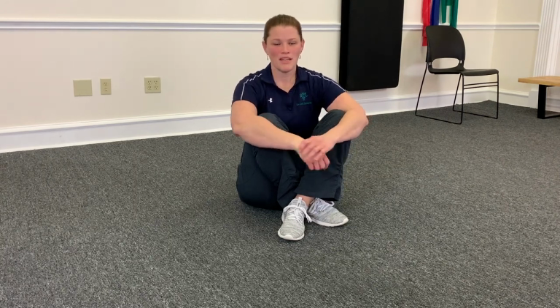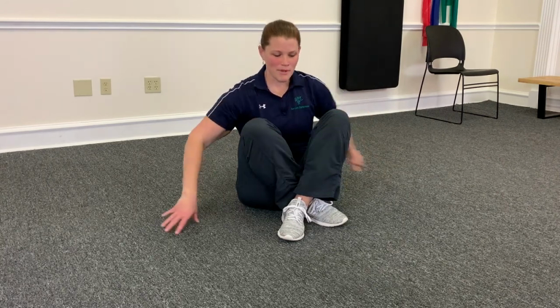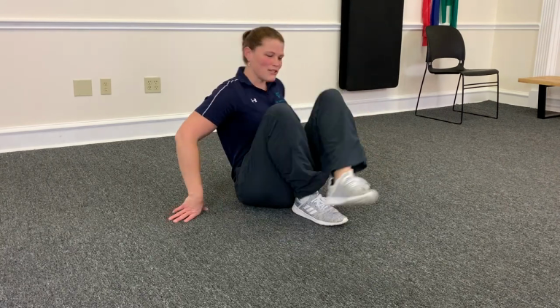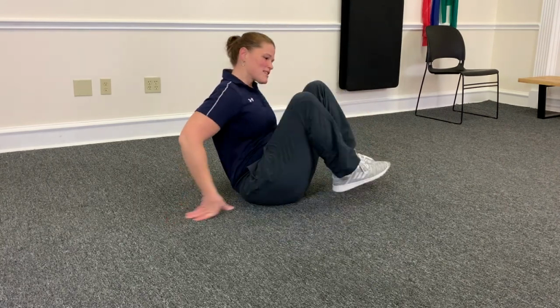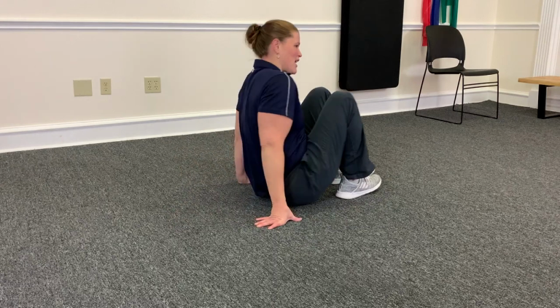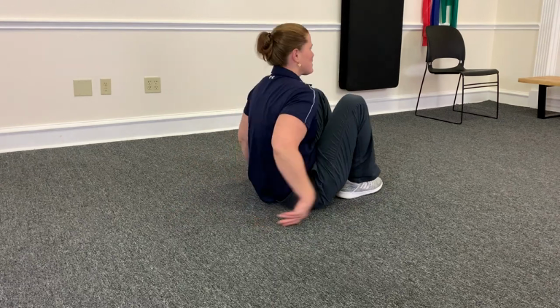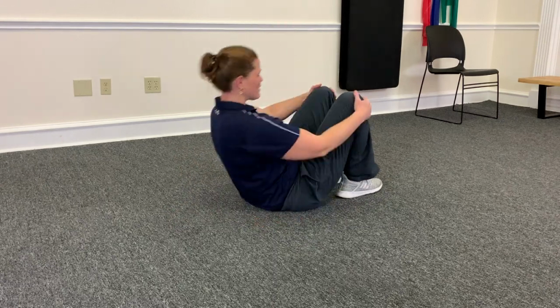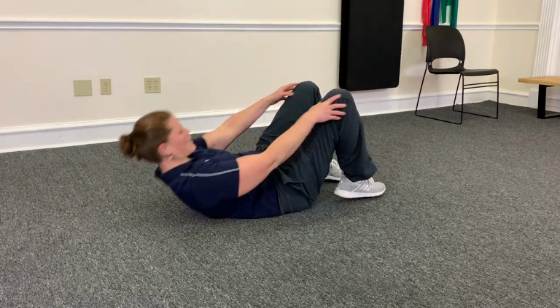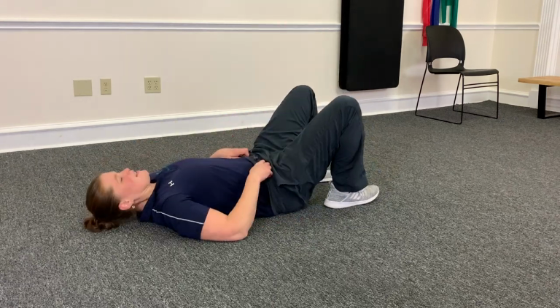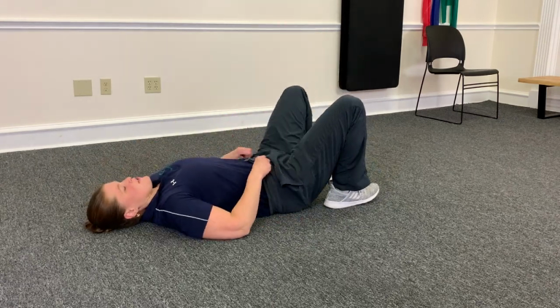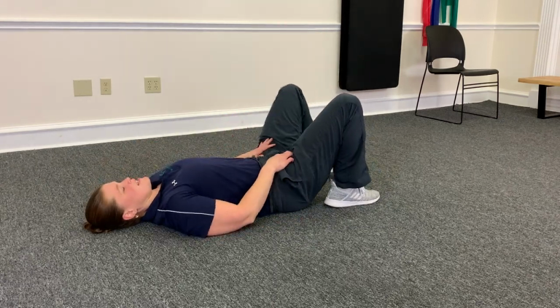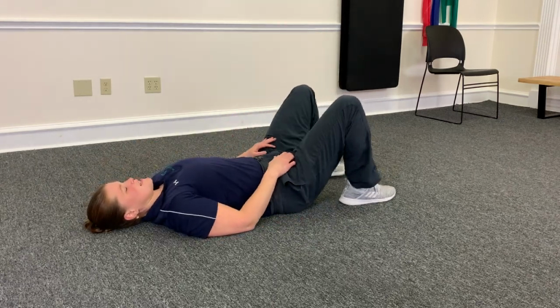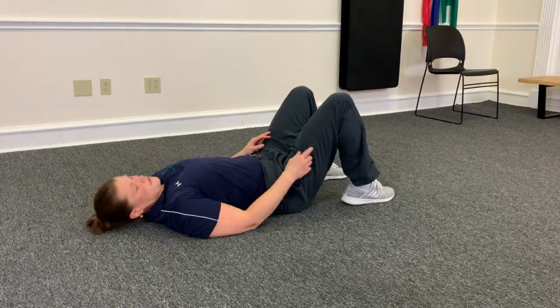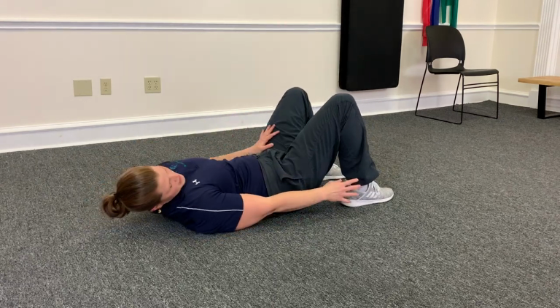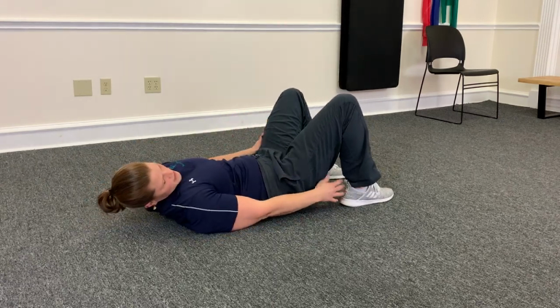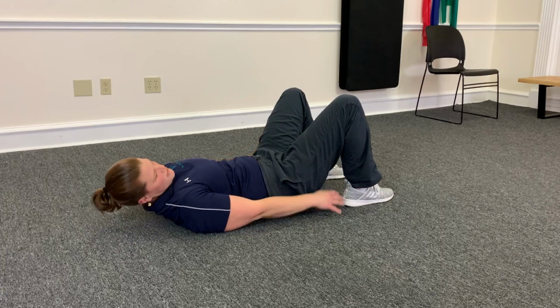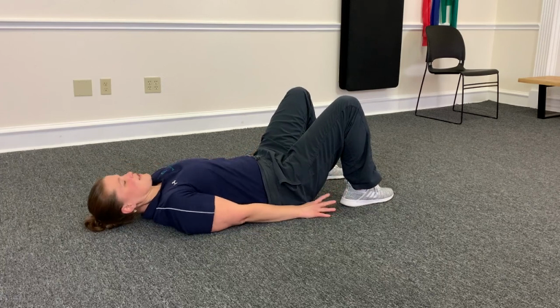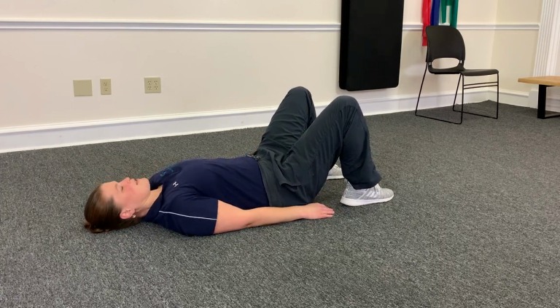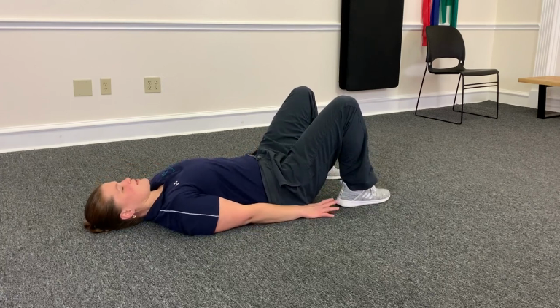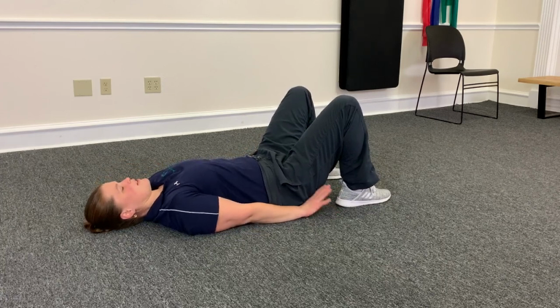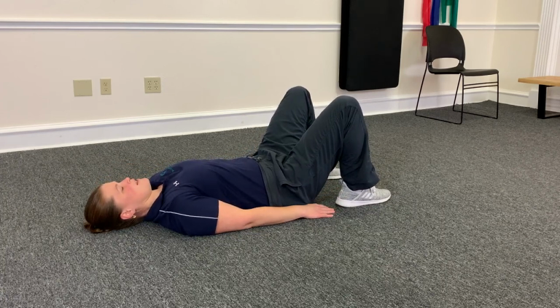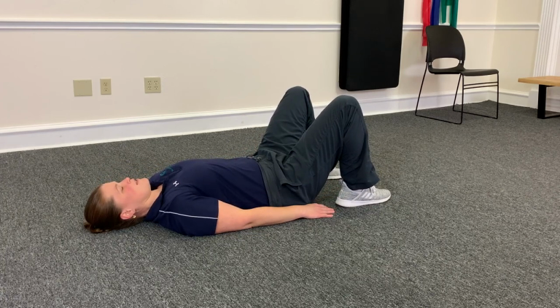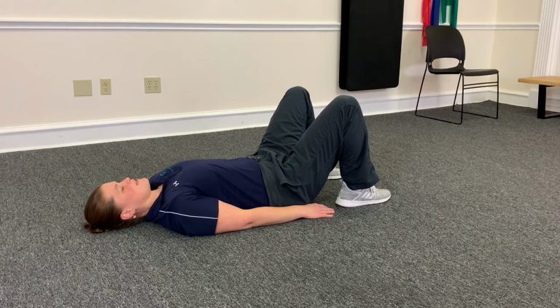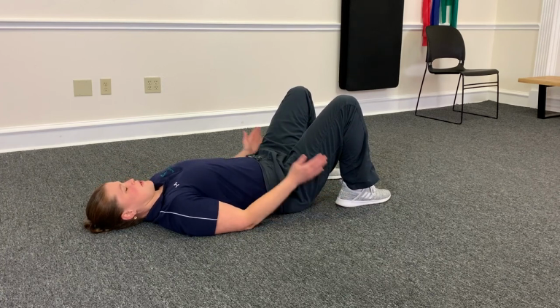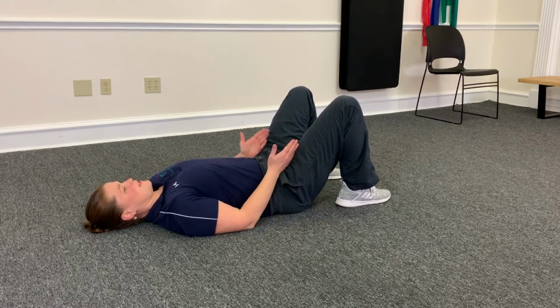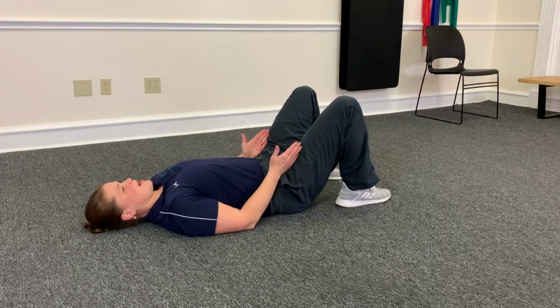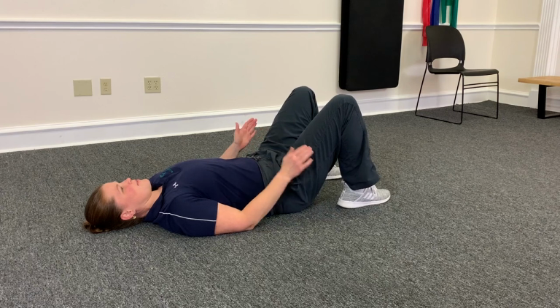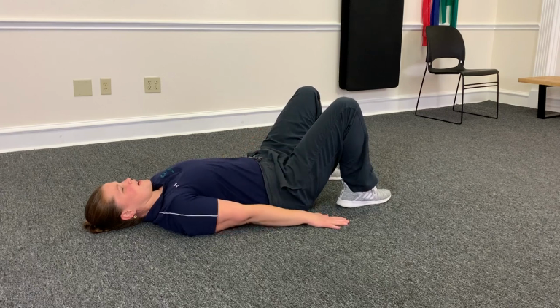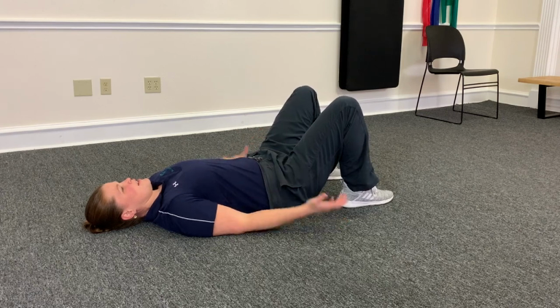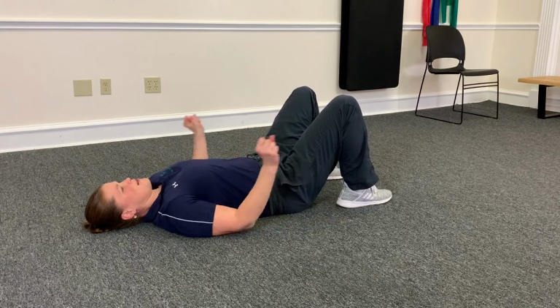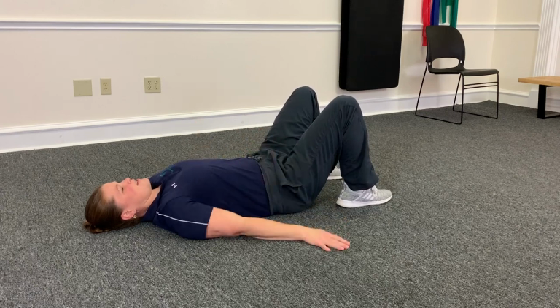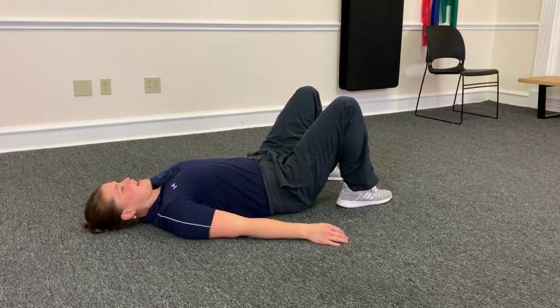So what we're going to do: lay down on your back. You want your knees bent about 90 degrees, or a little bit closer to your glutes. You want your feet a little bit wider than hip width apart, and arms just out to the side.